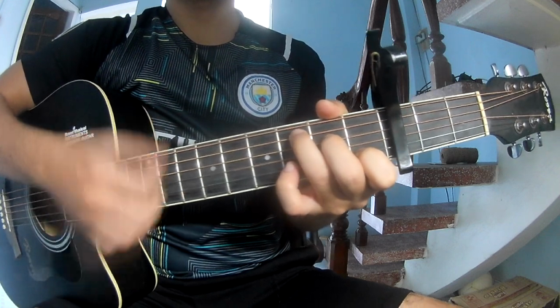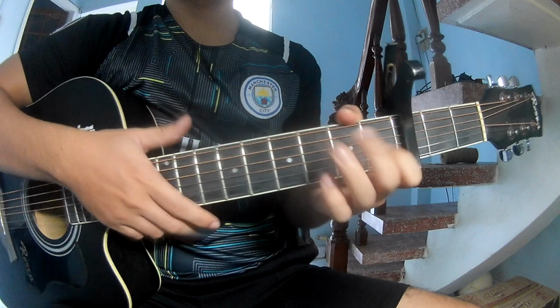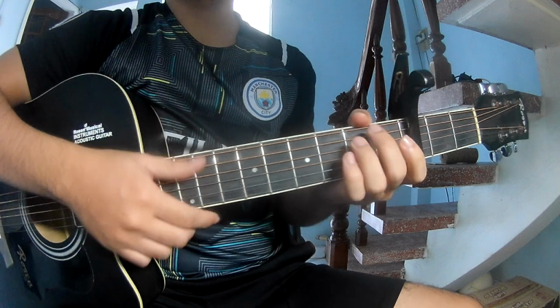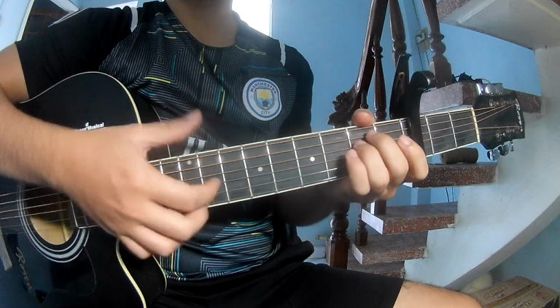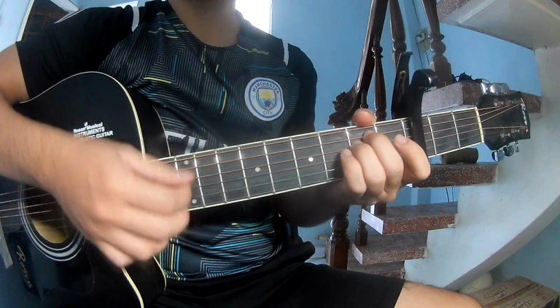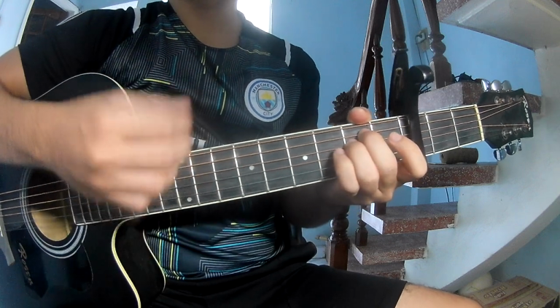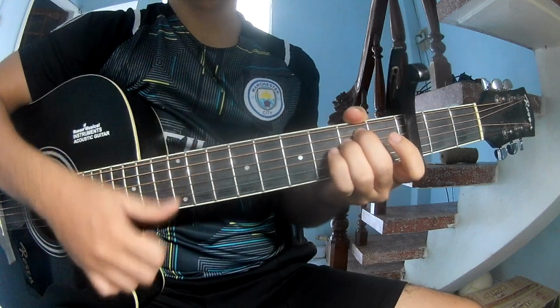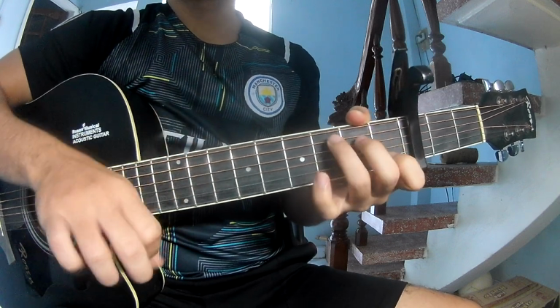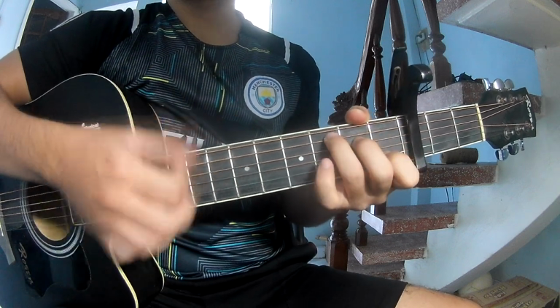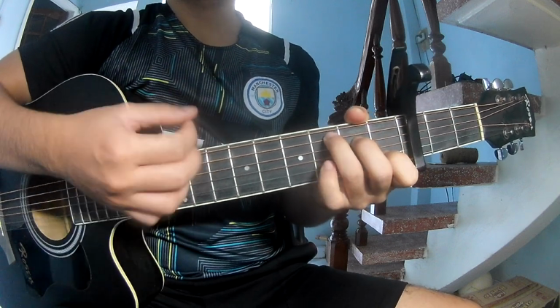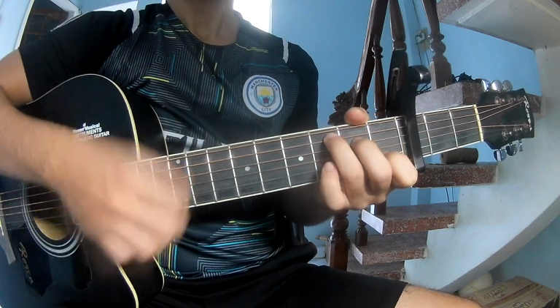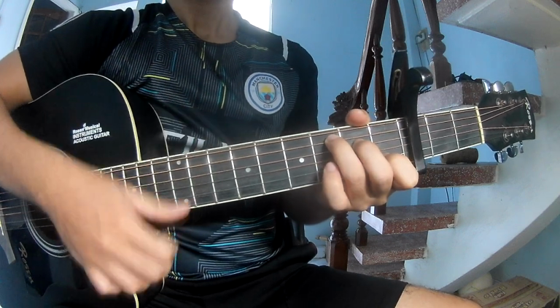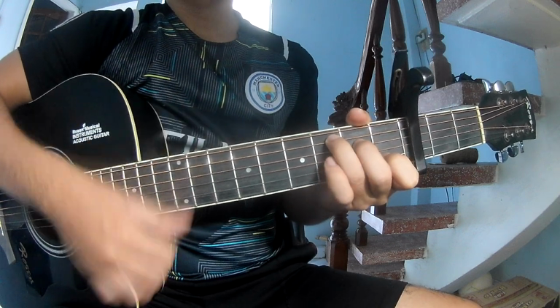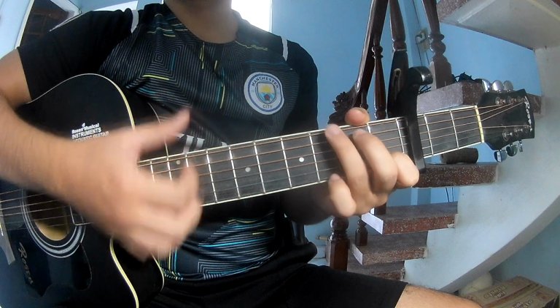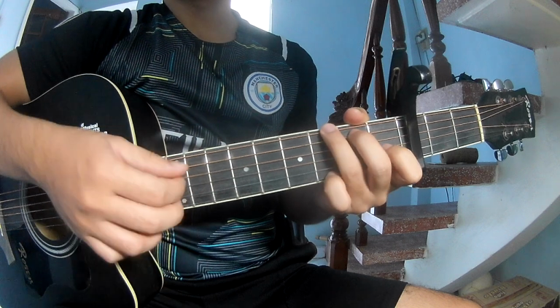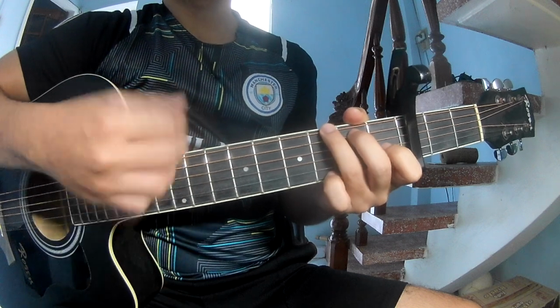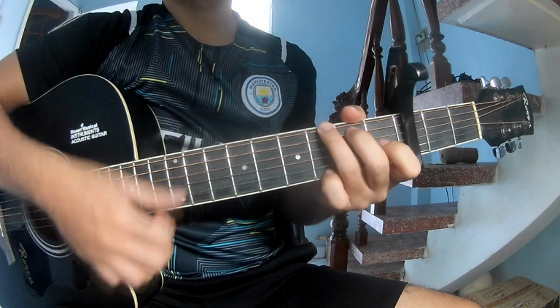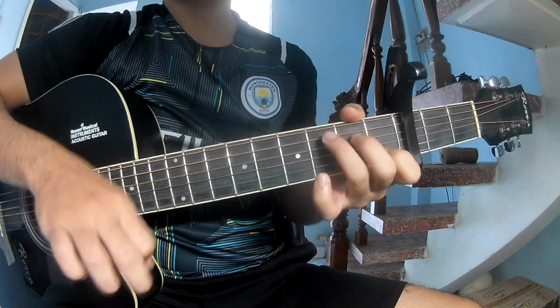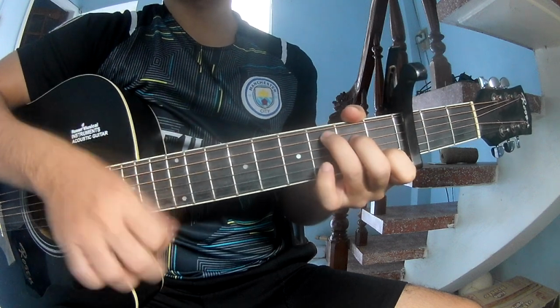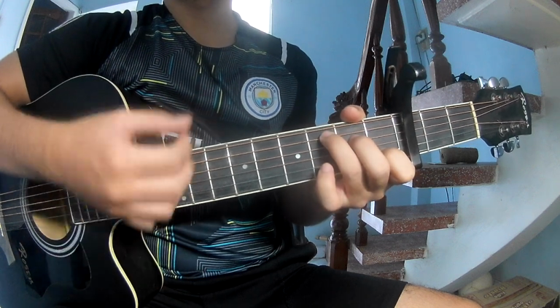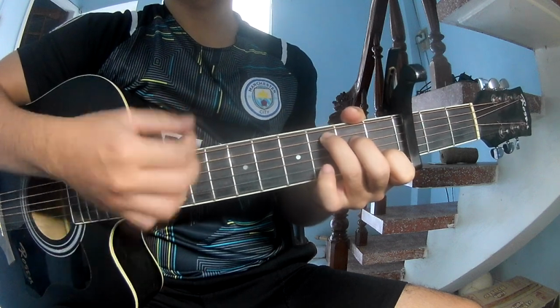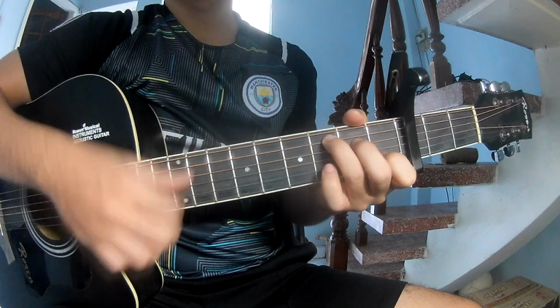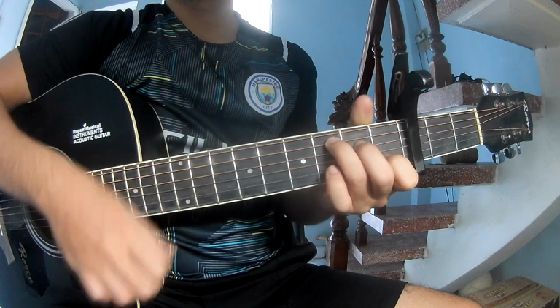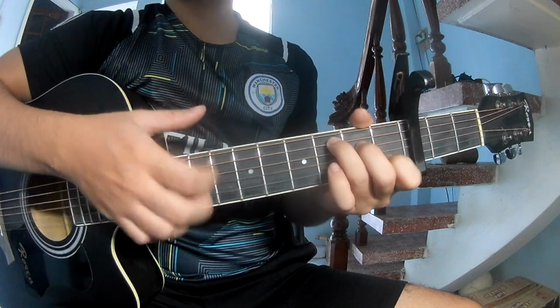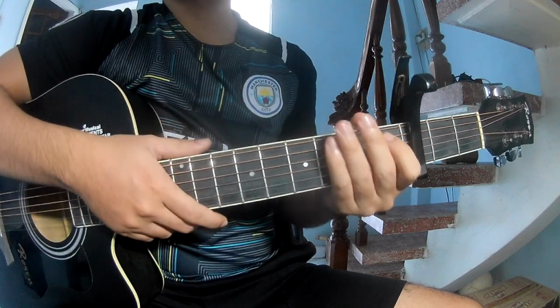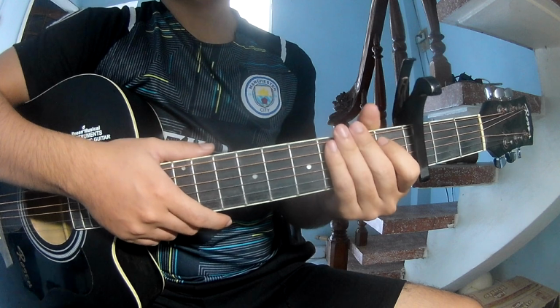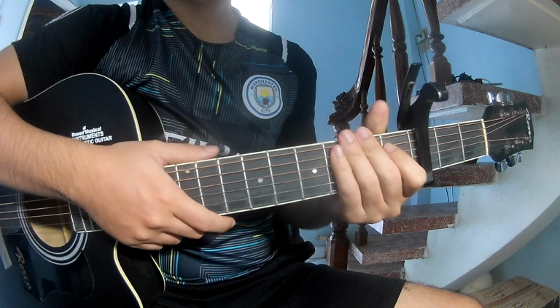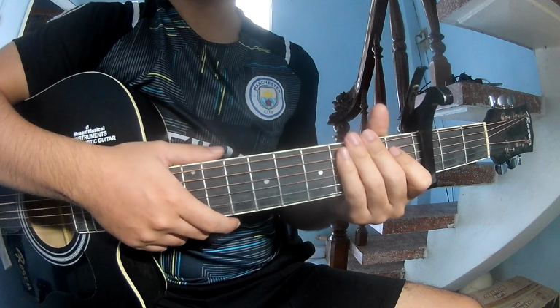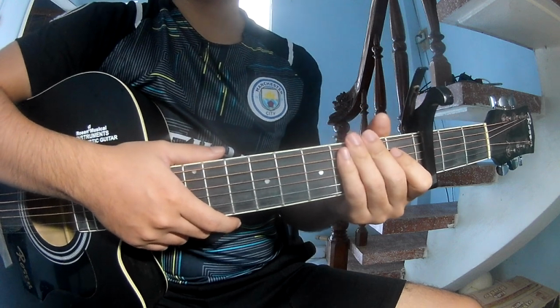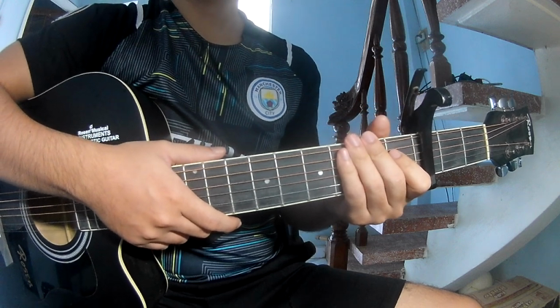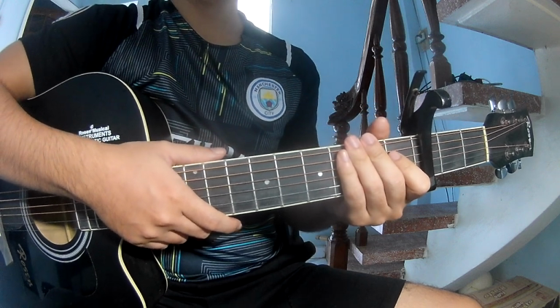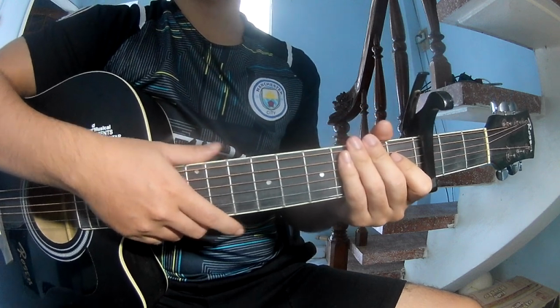As it plays long: E minor, C, G, and C. It is the same way for the track. Thank you for watching and see you again, bye bye.